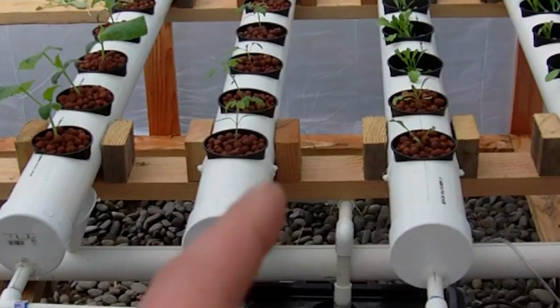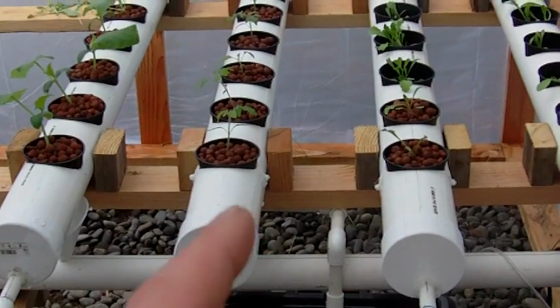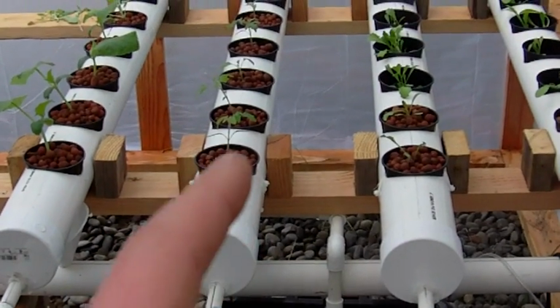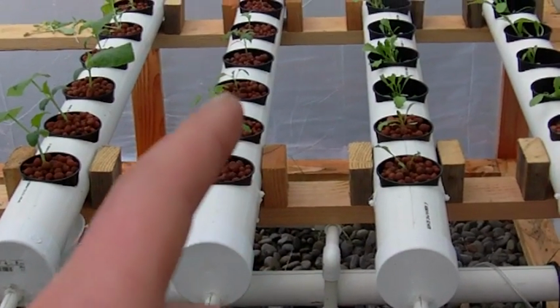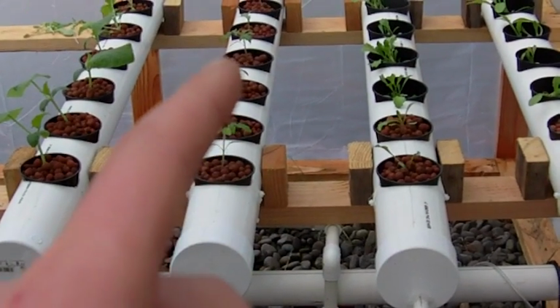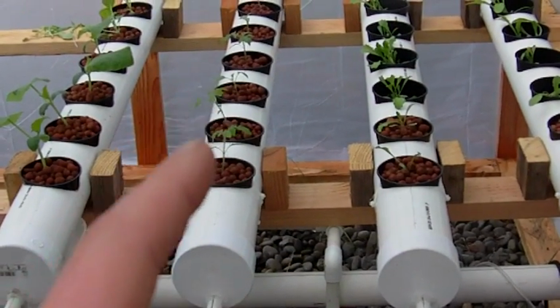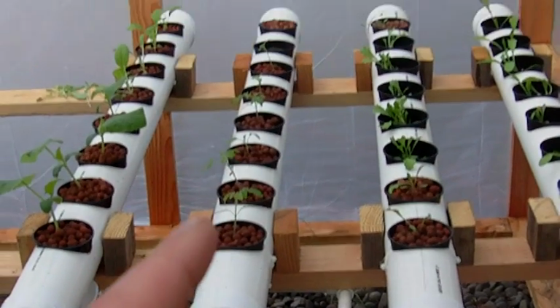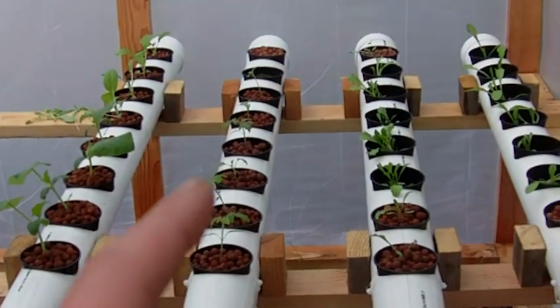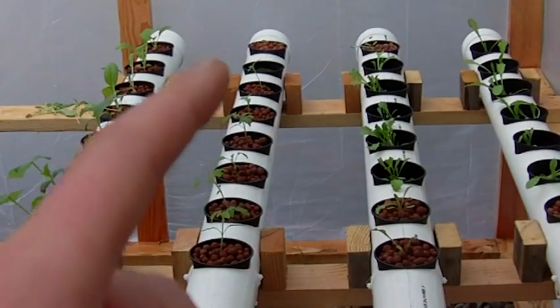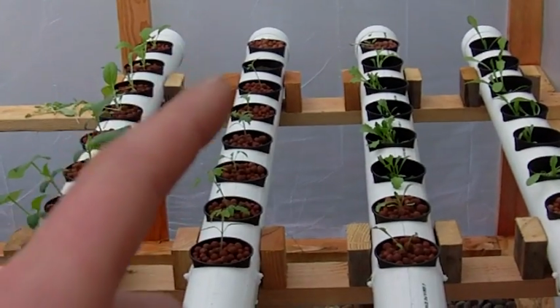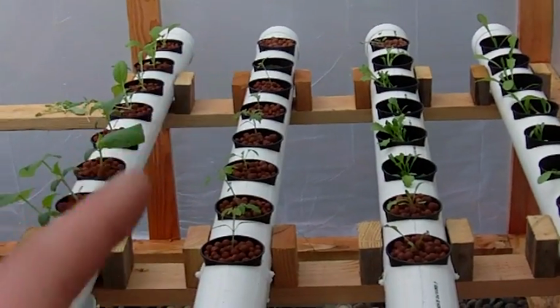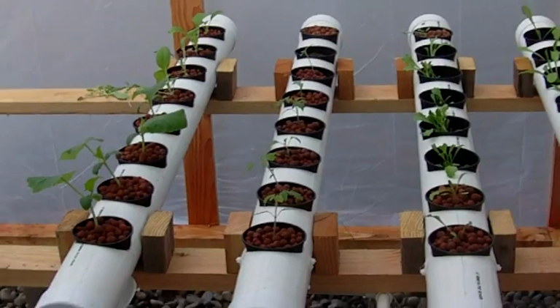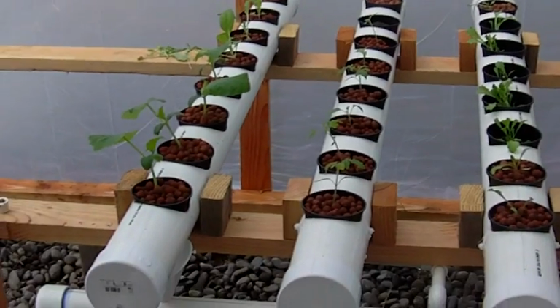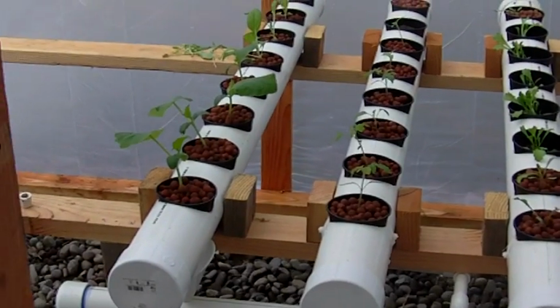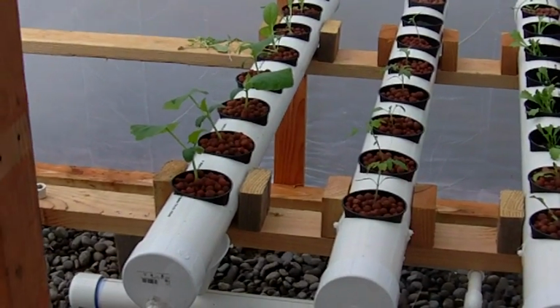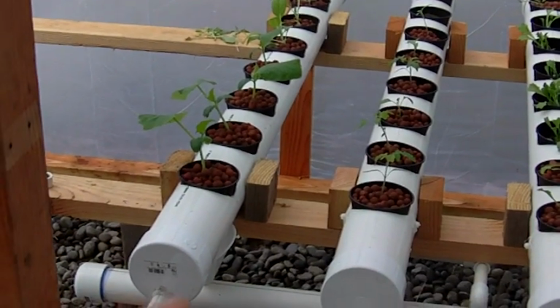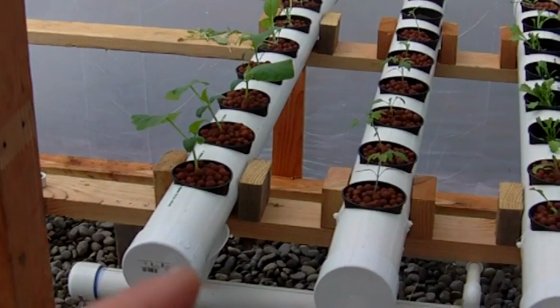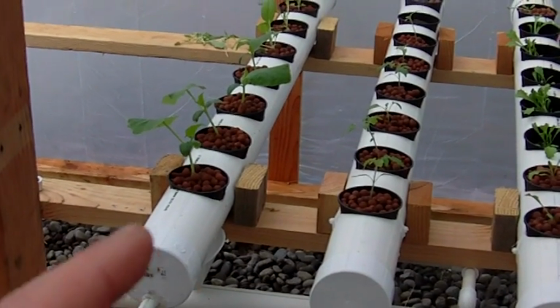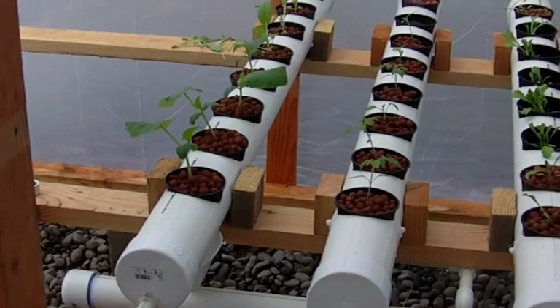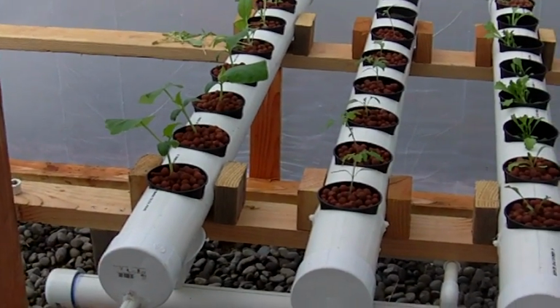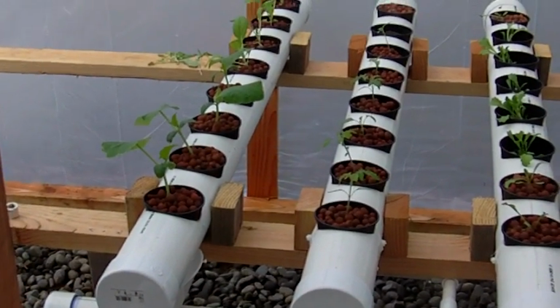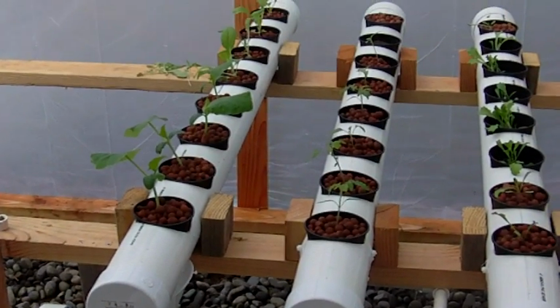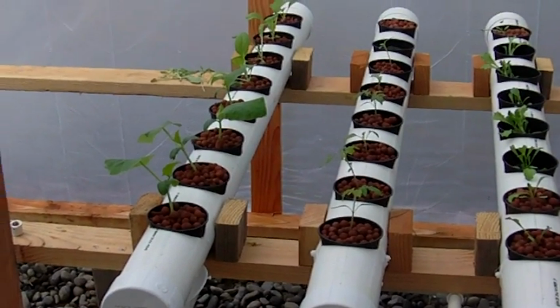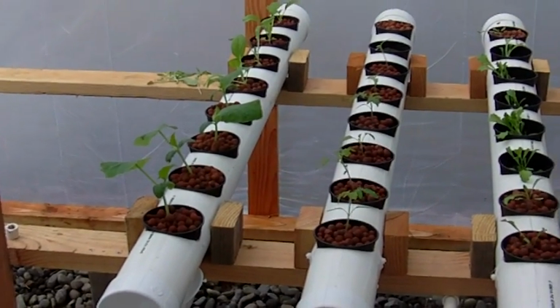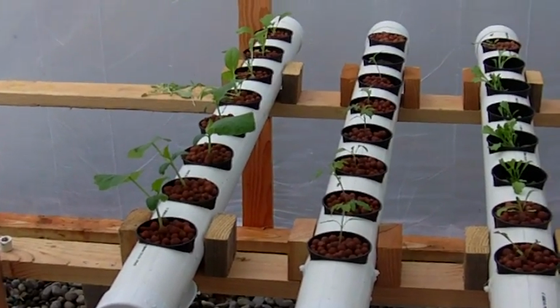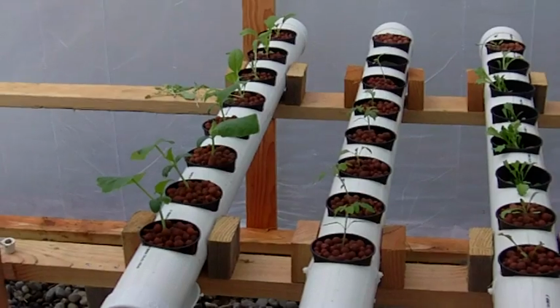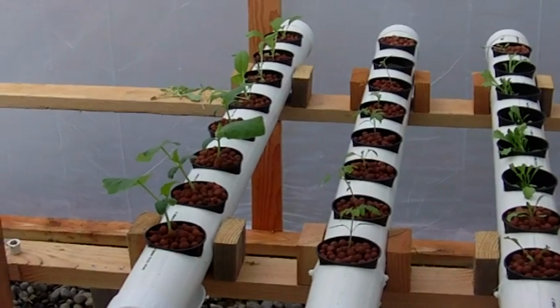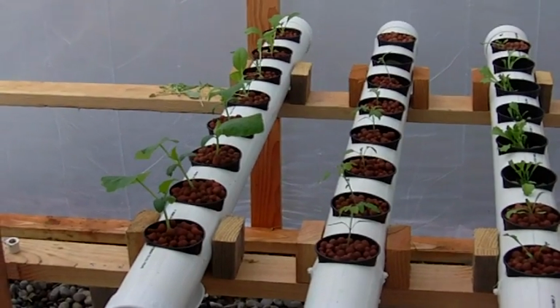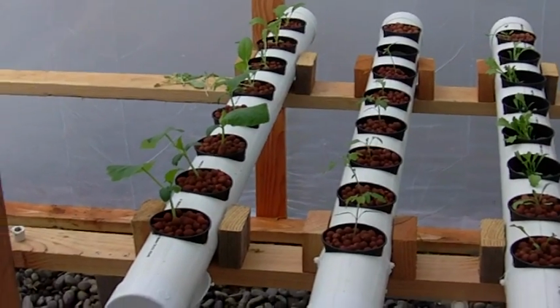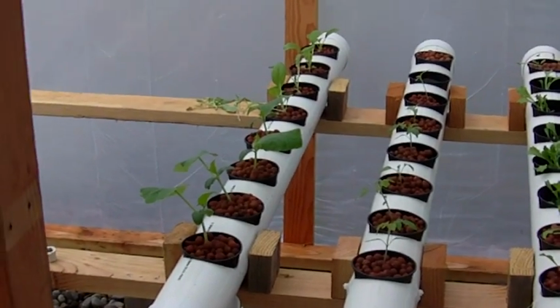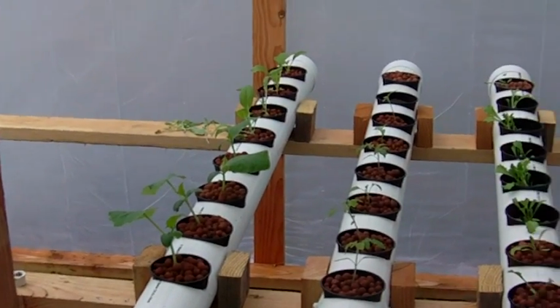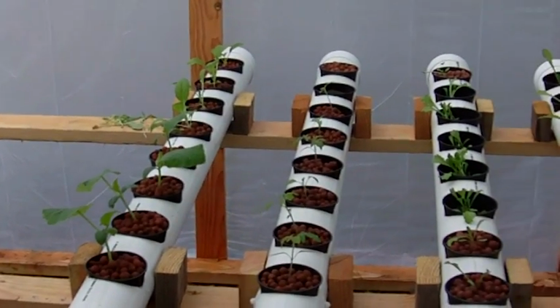This pod — the first four are tomatoes and the last four are tomatillos. And then on this one here, the first four are pickling cucumbers and the last four are bok choy.